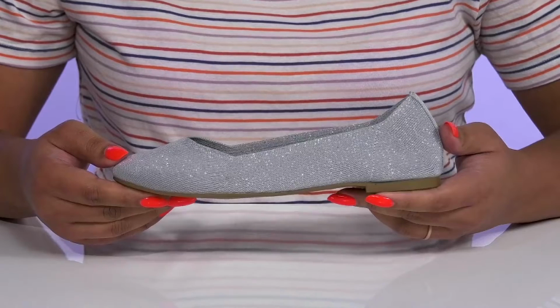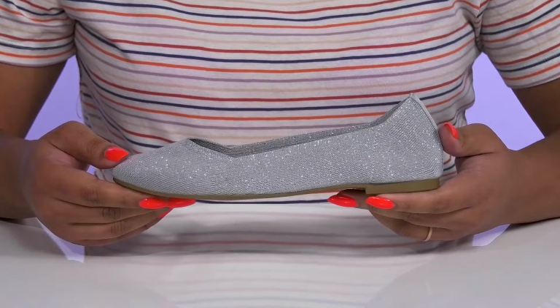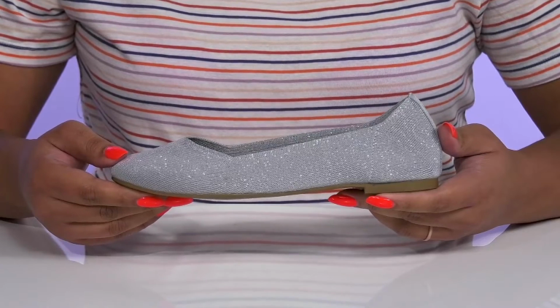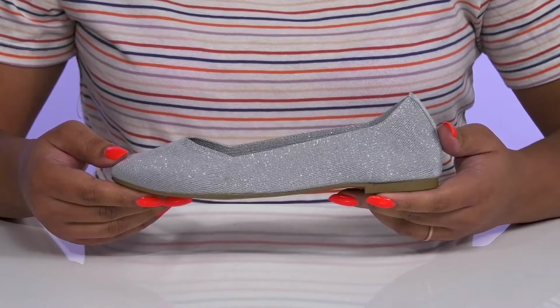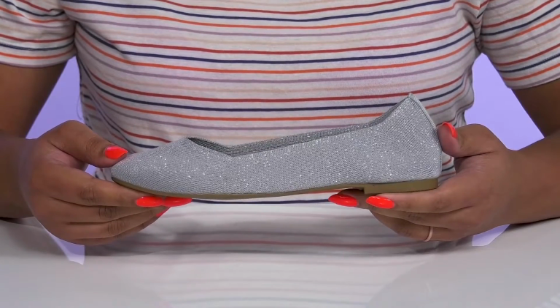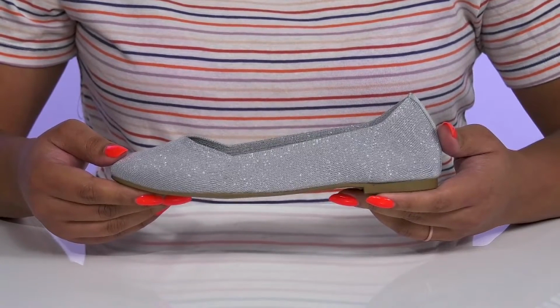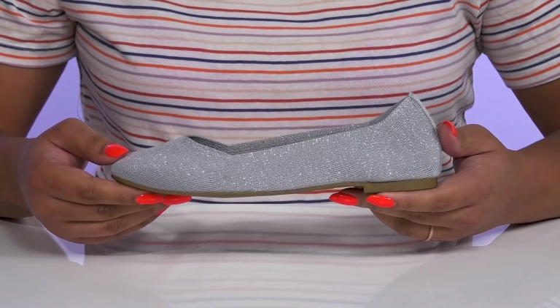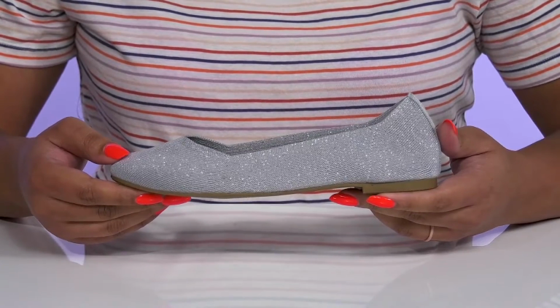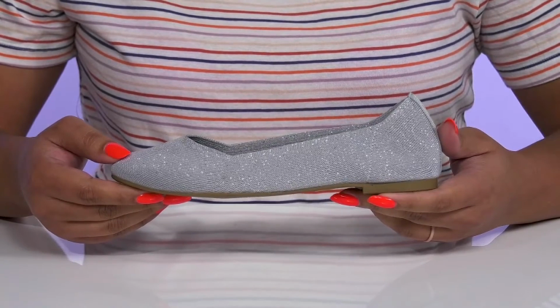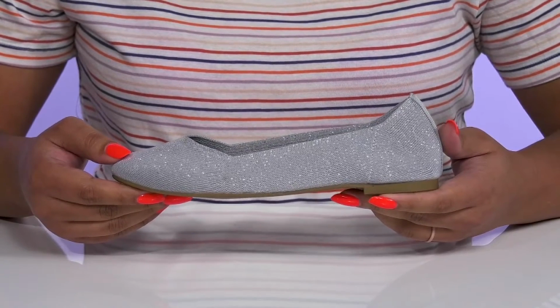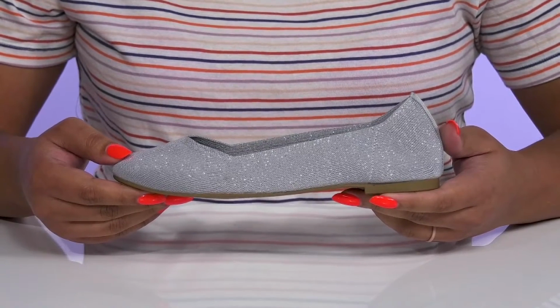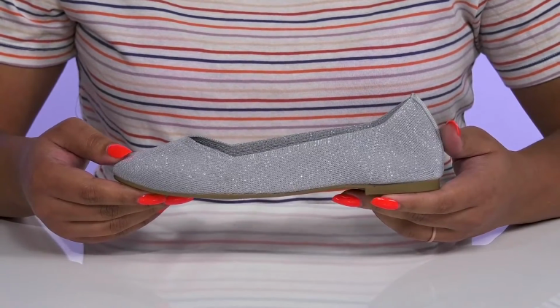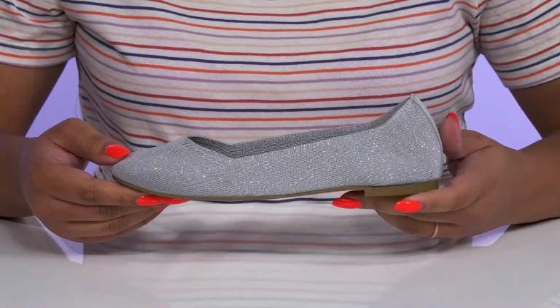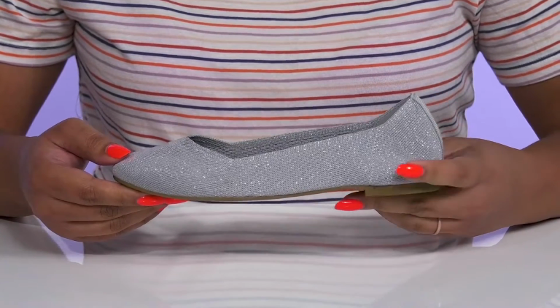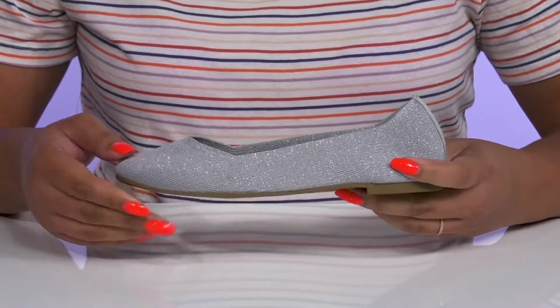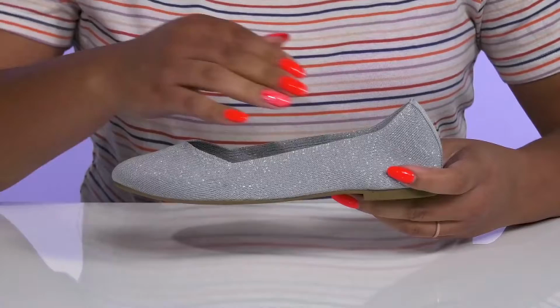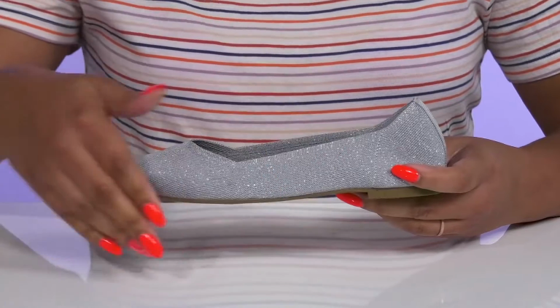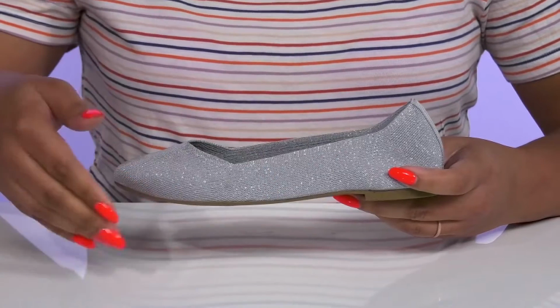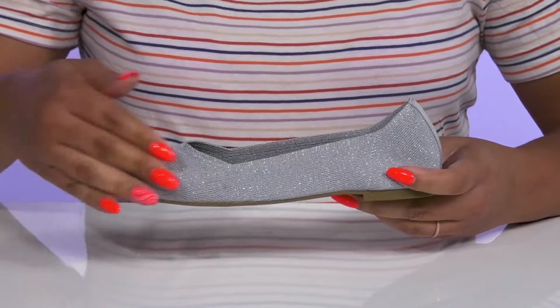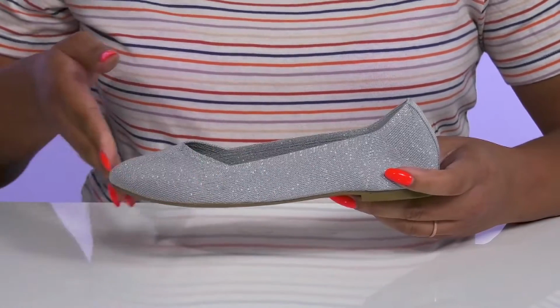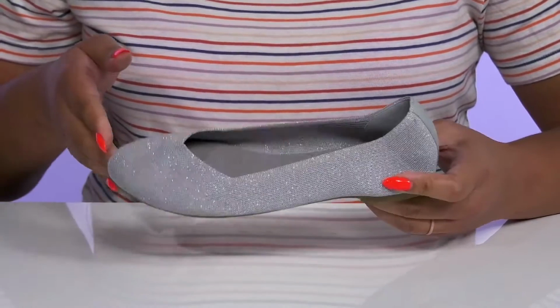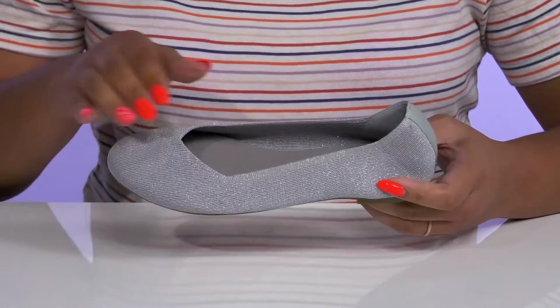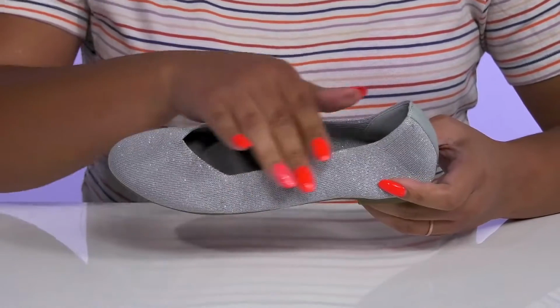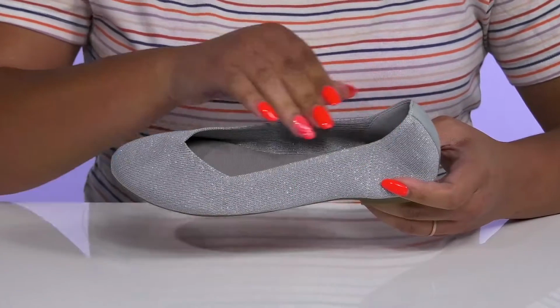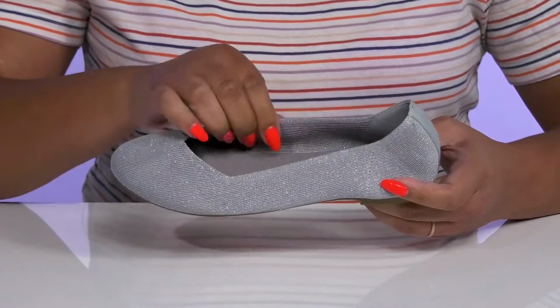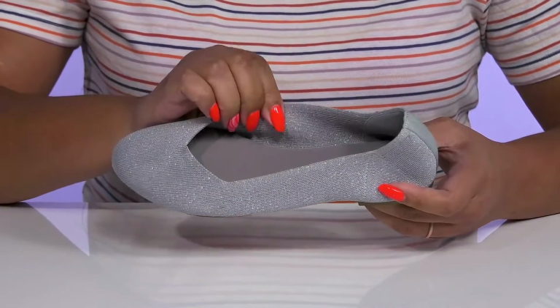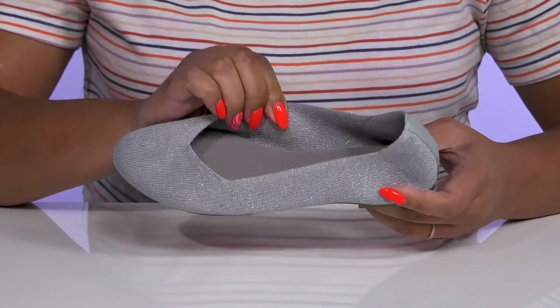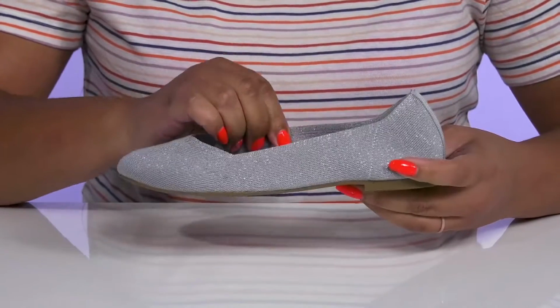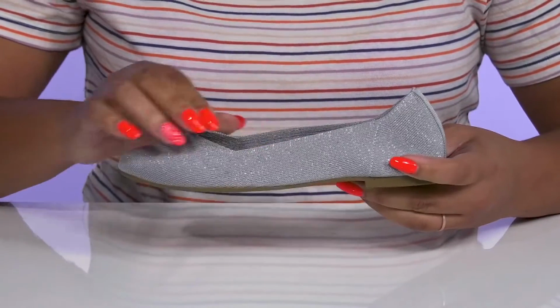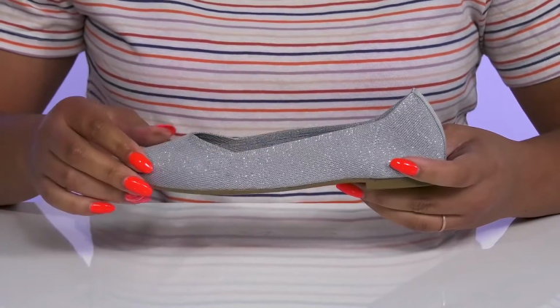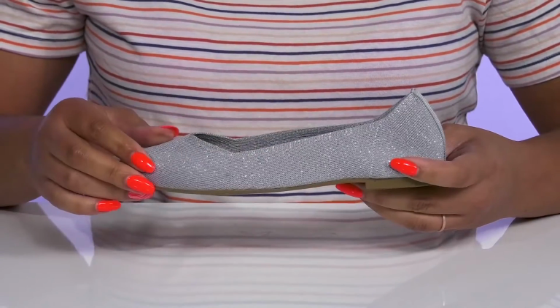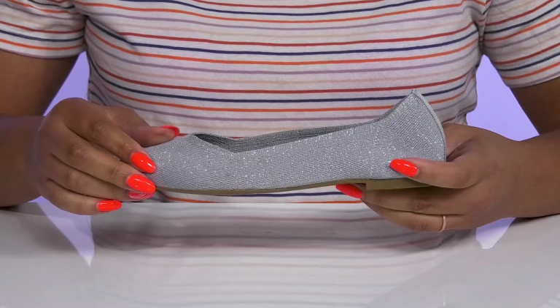Let your little ones be cute when they wear these flats by Mia Kids. They feature a fabric upper with an almond-tail silhouette and wide-open collar that has a lot of stretch for easy slip-on.